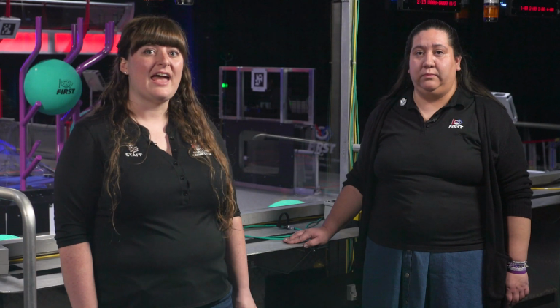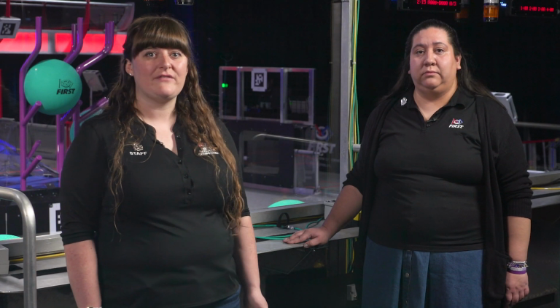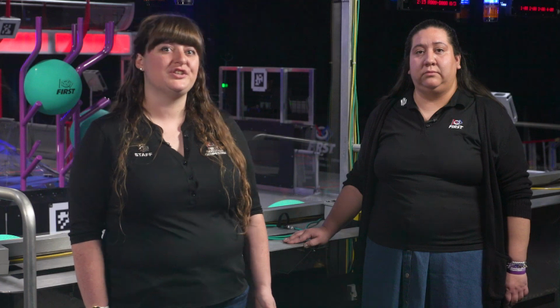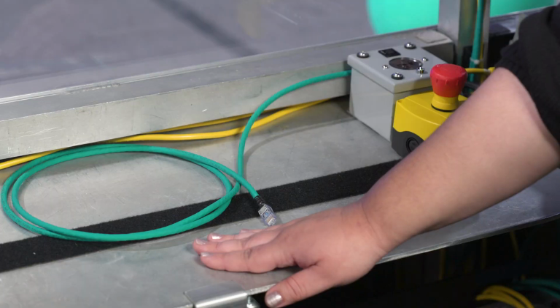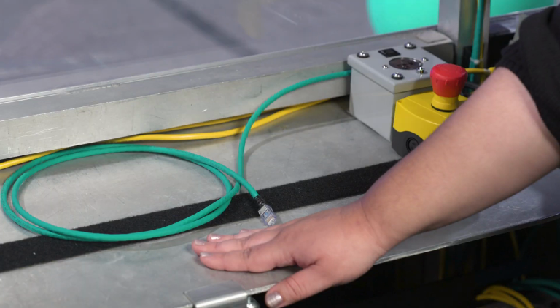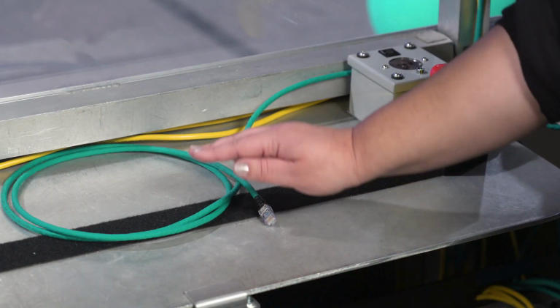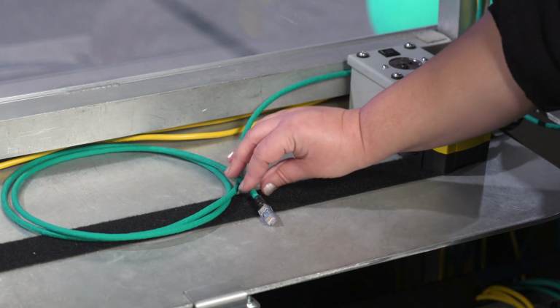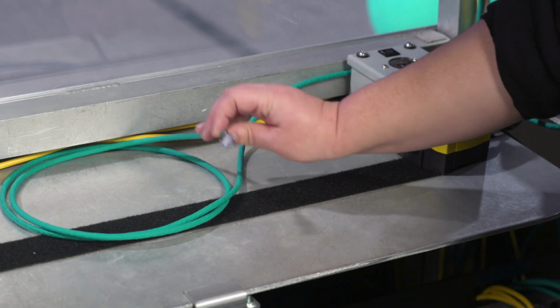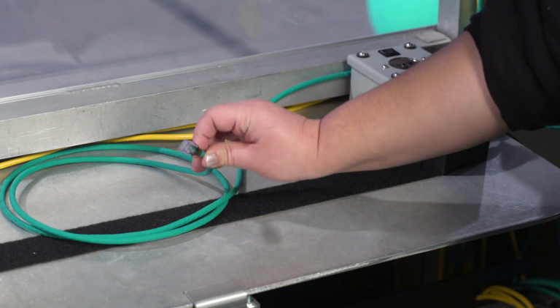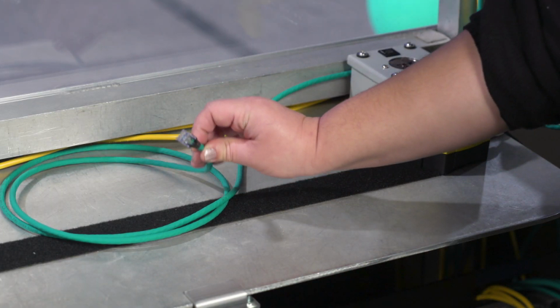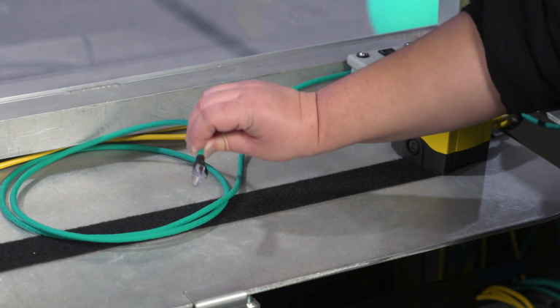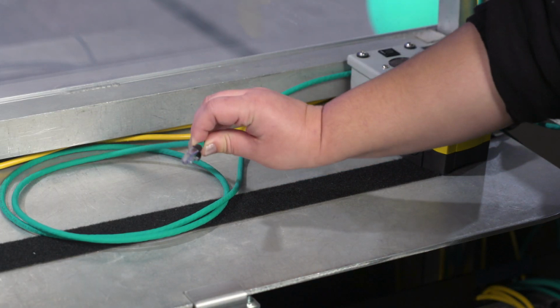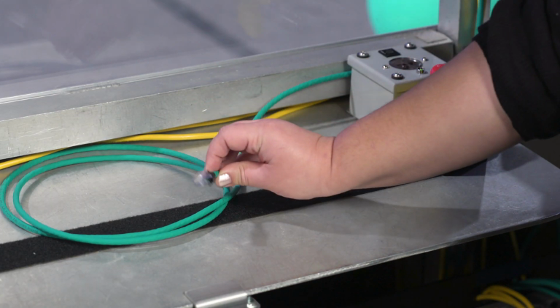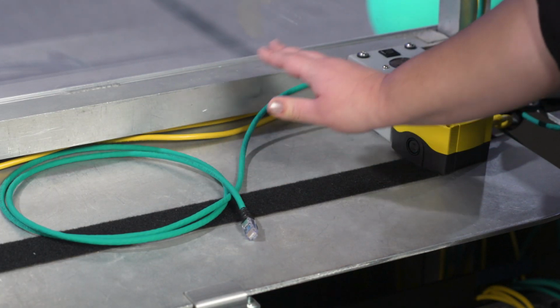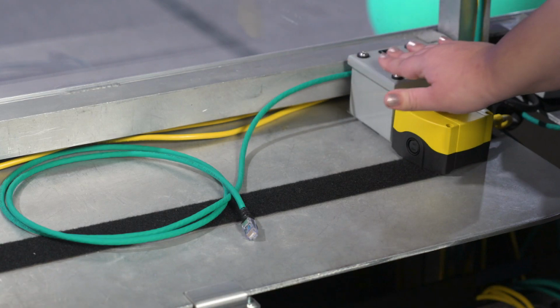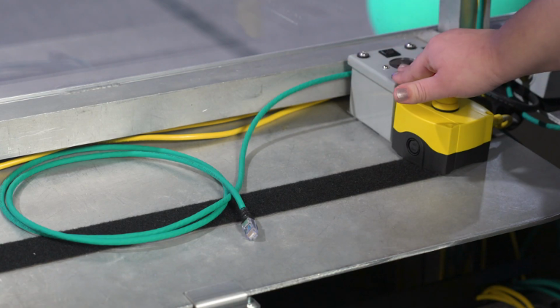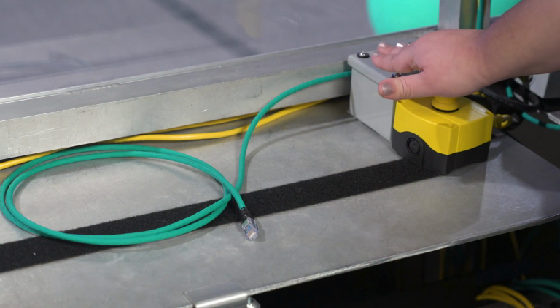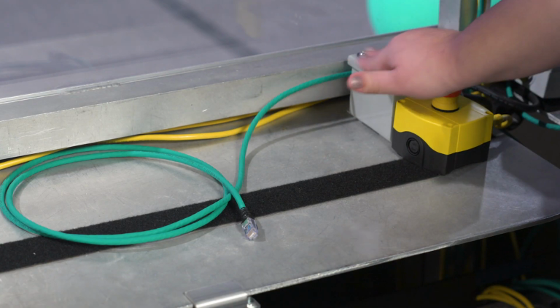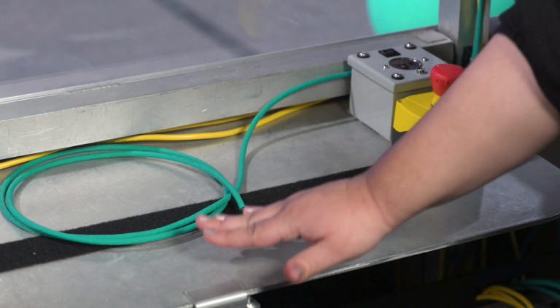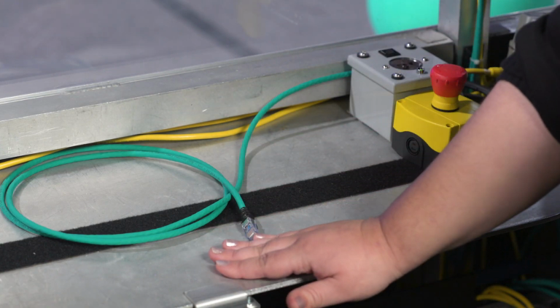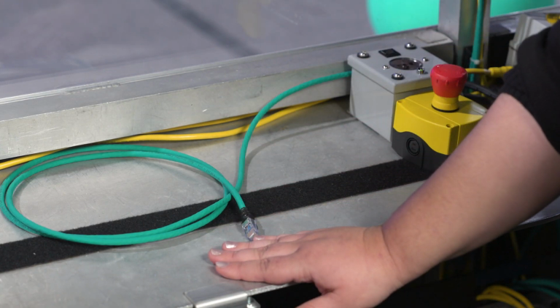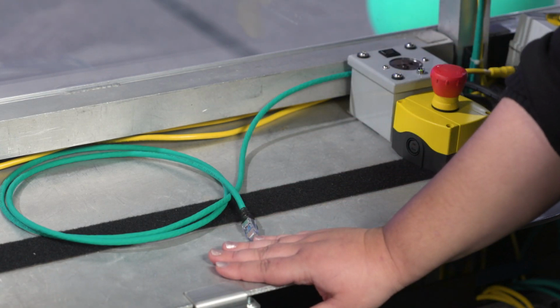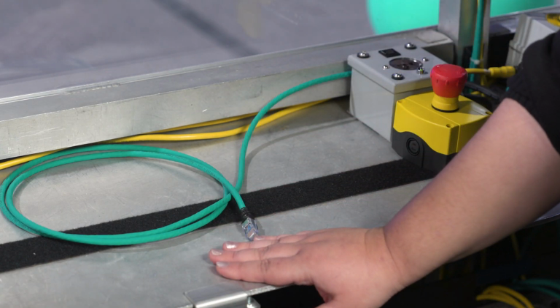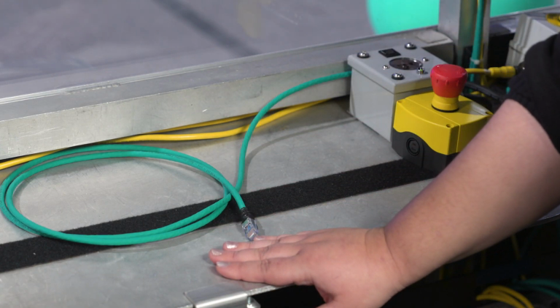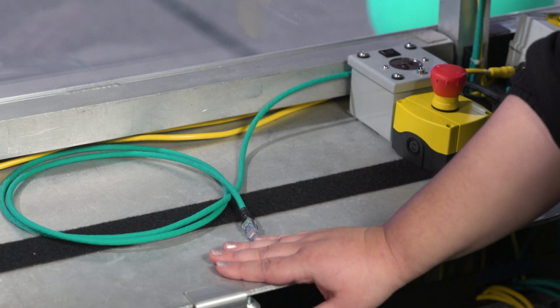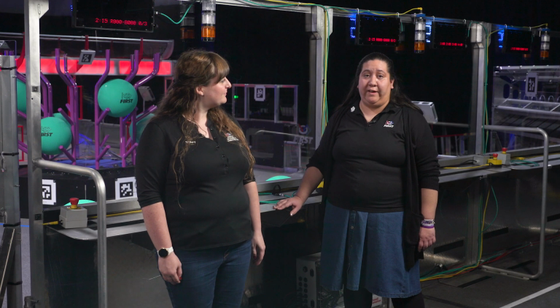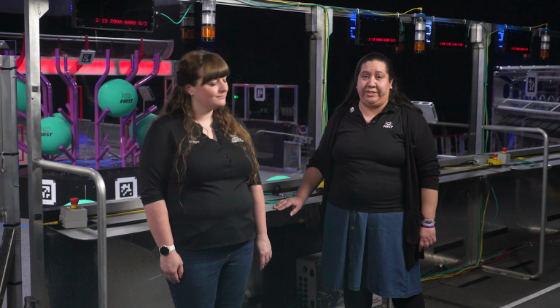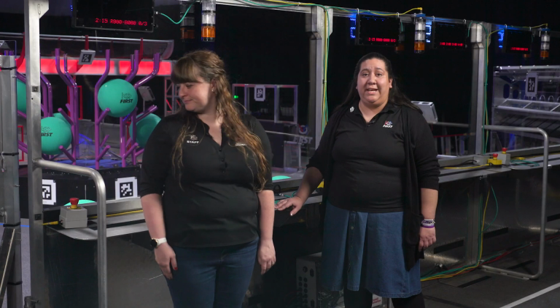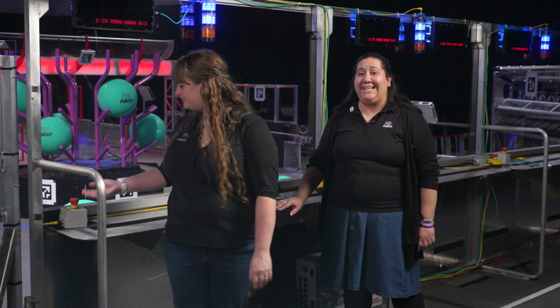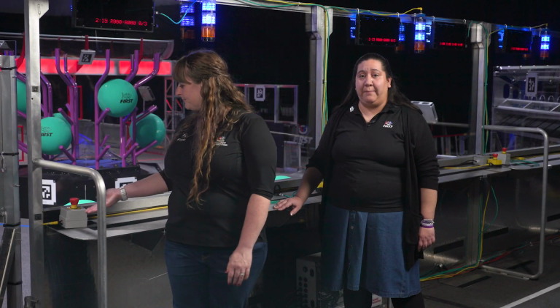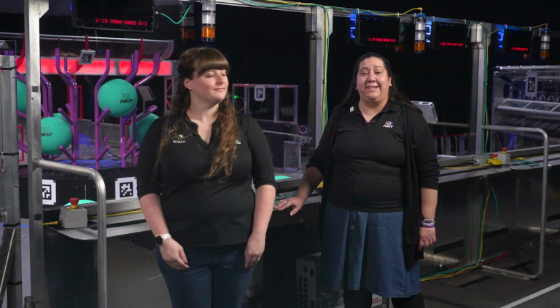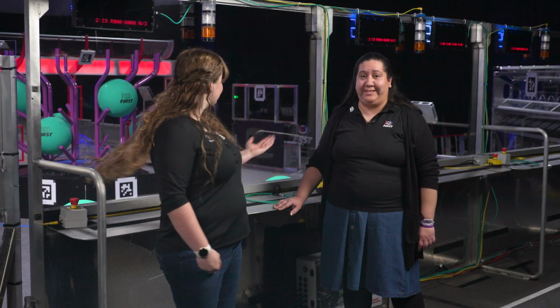Every driver station is equipped with an ethernet cable which connects your computer to the field management system. There's also an AC outlet with a two amp fuse in case your operator console needs power. Also on the driver station is an e-stop and an a-stop.